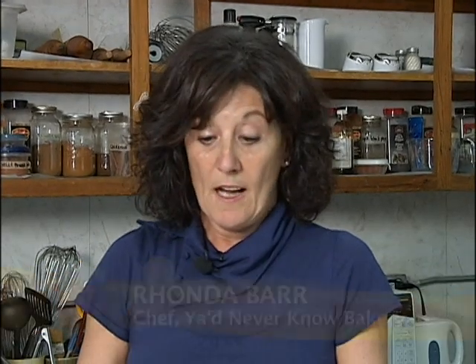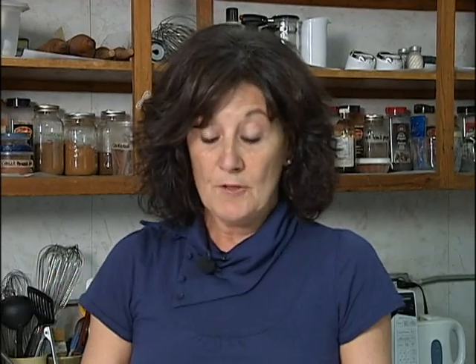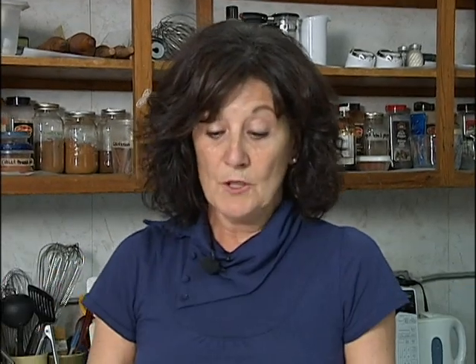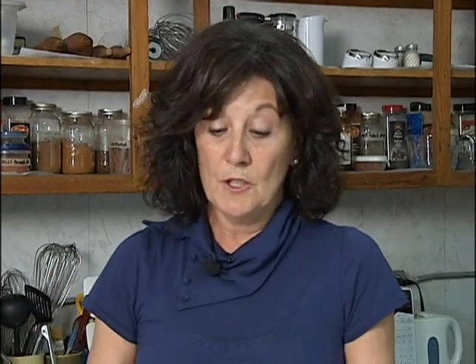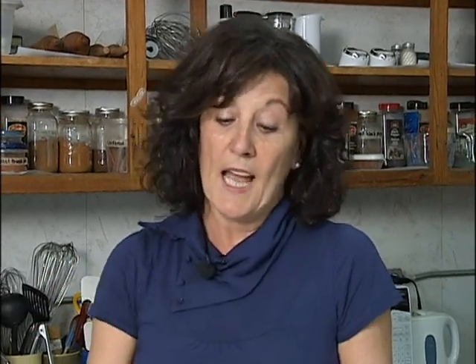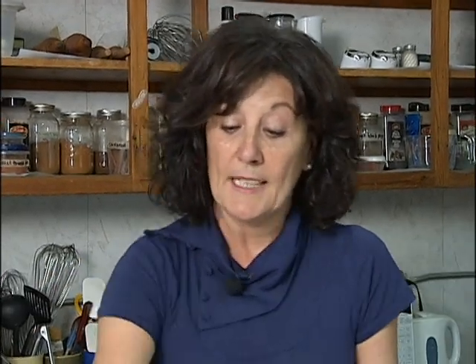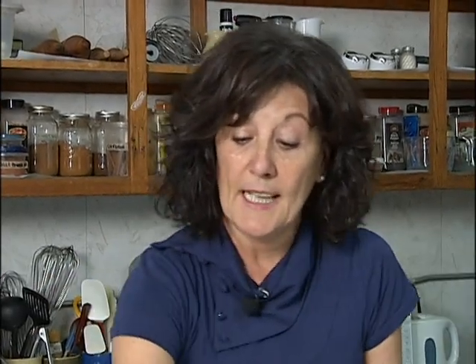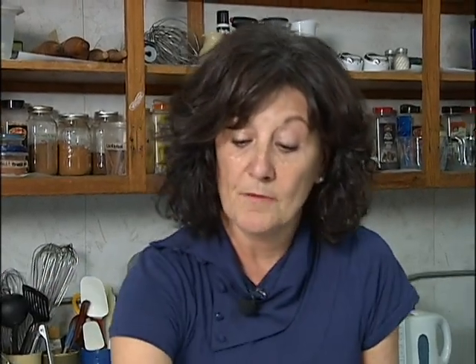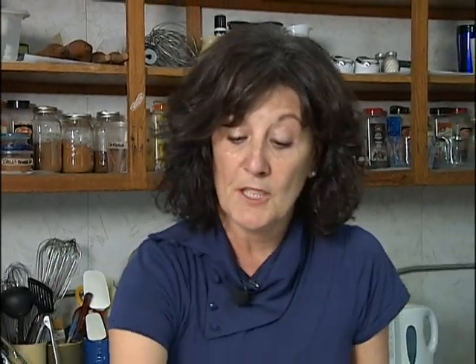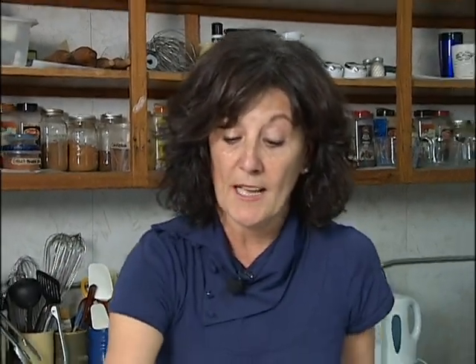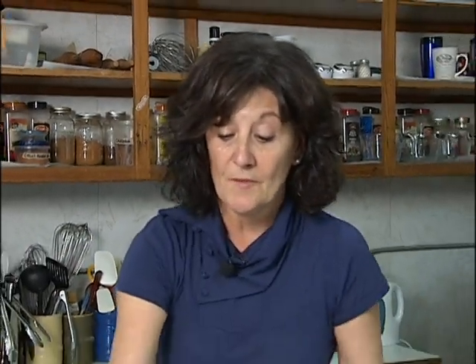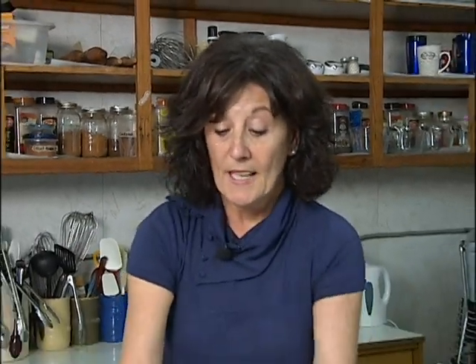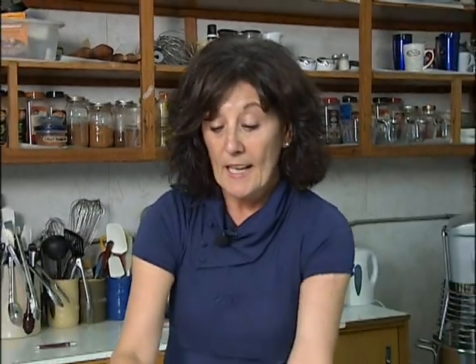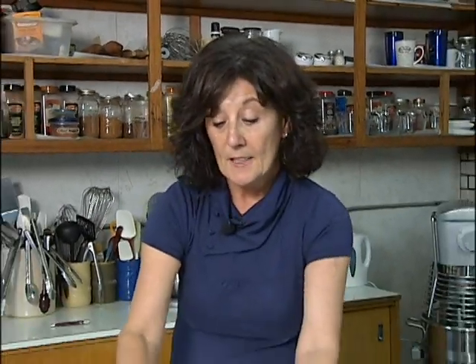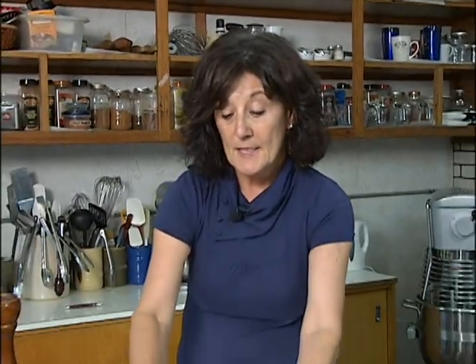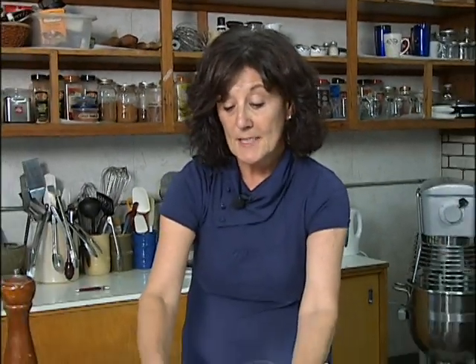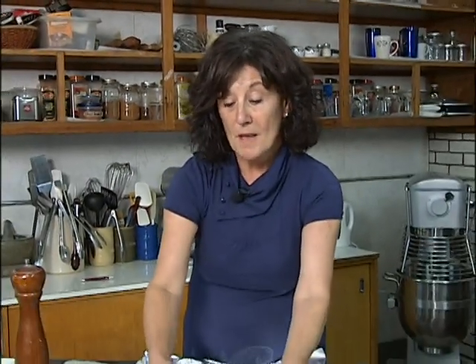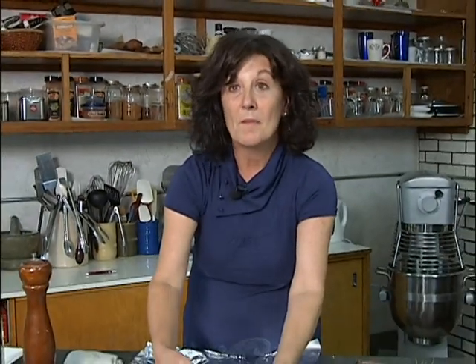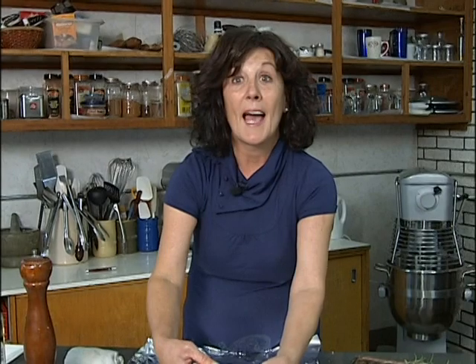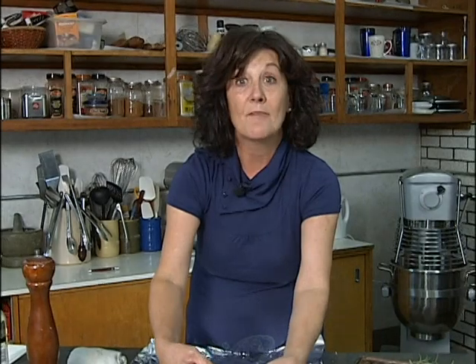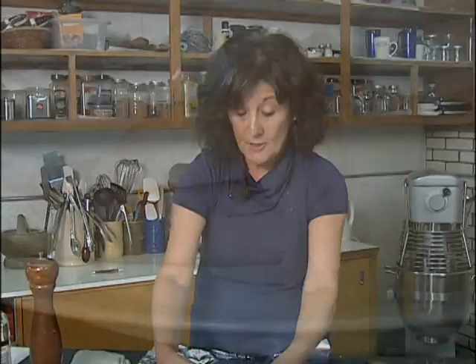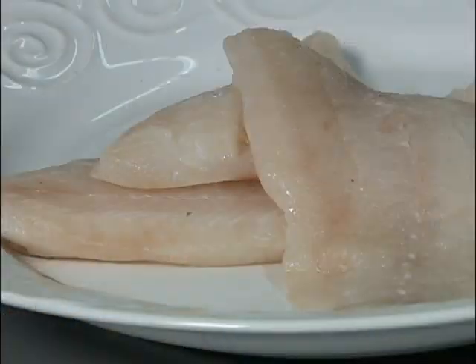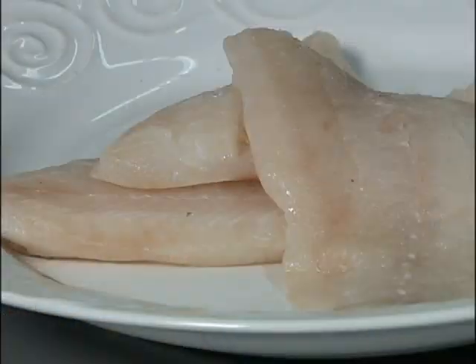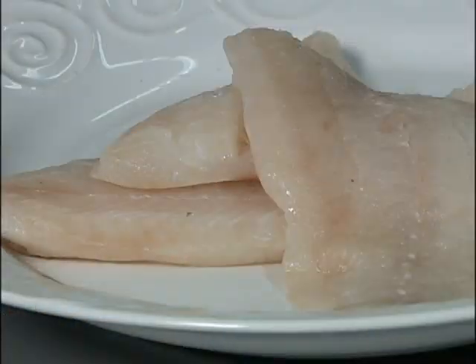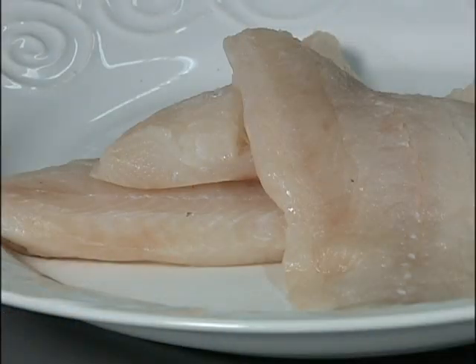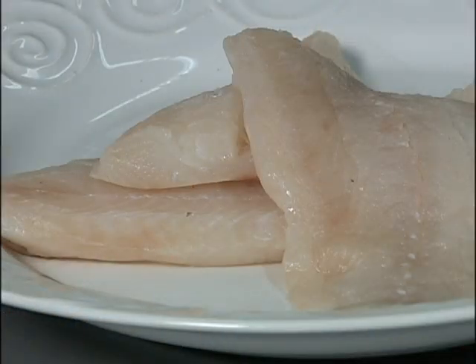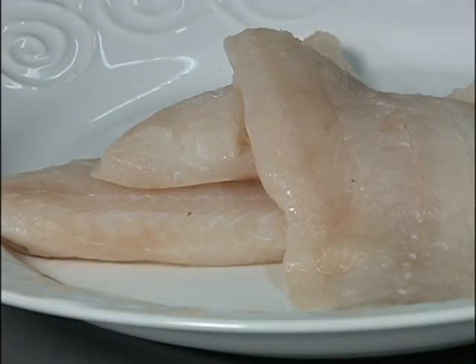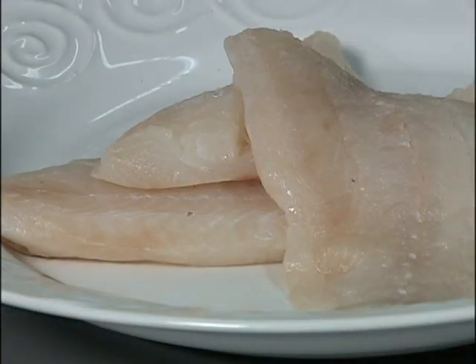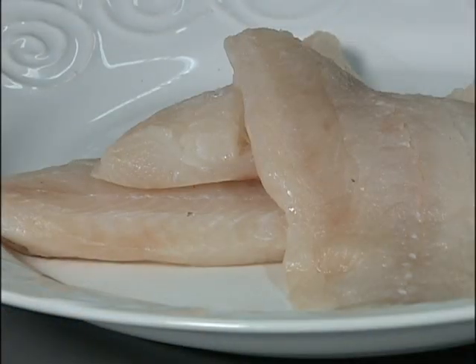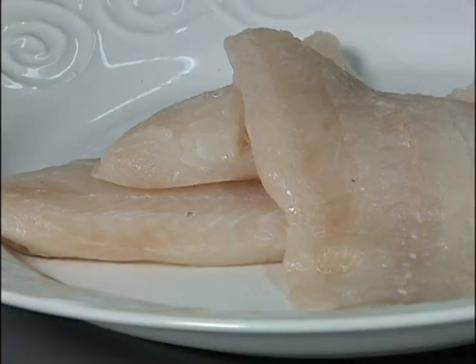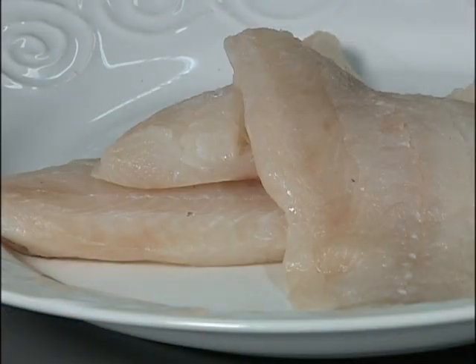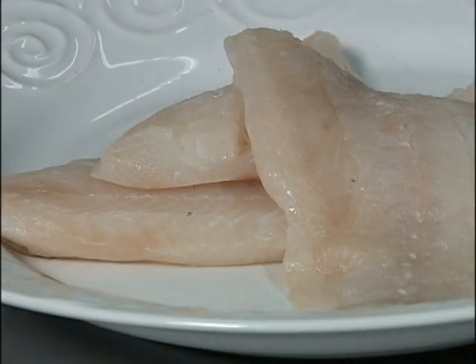I've chosen to use some fresh haddock today. You'll see the thickness is maybe about half an inch. This is really a fast, easy recipe.